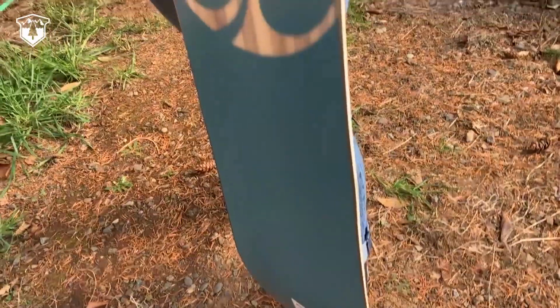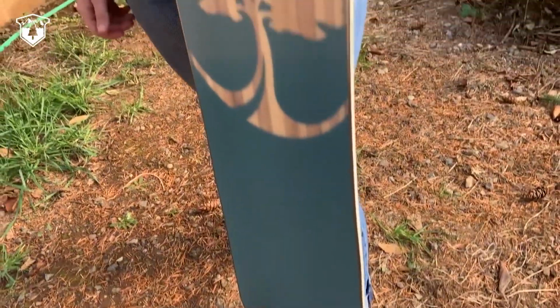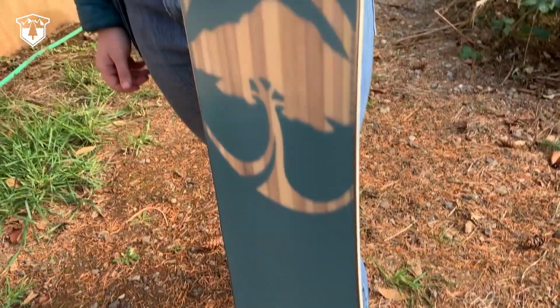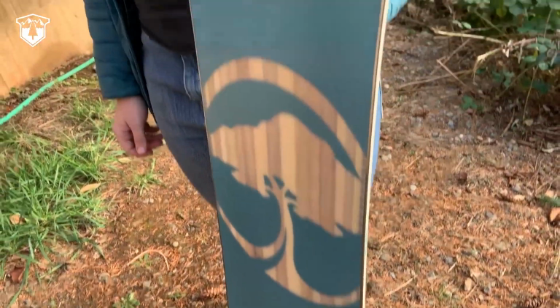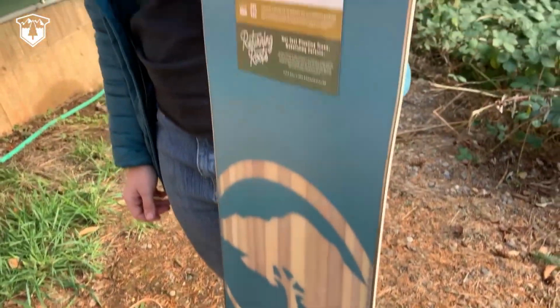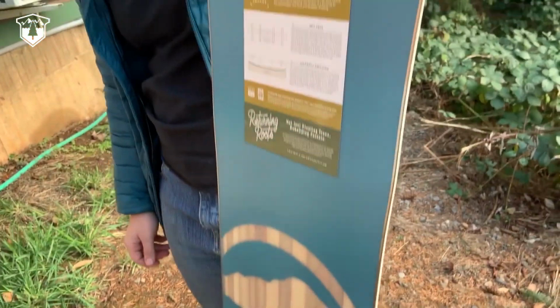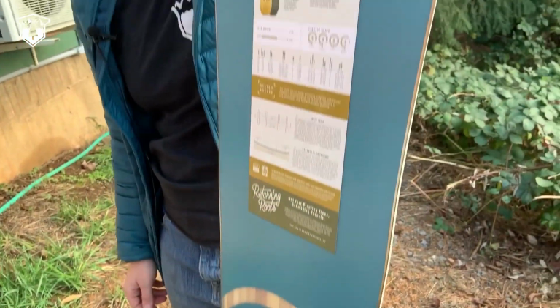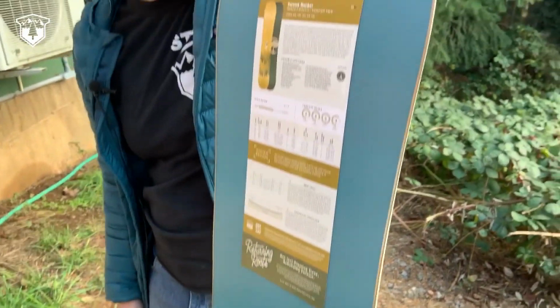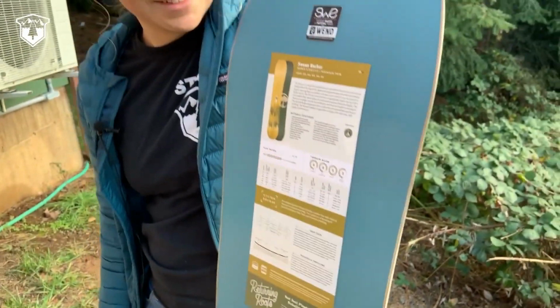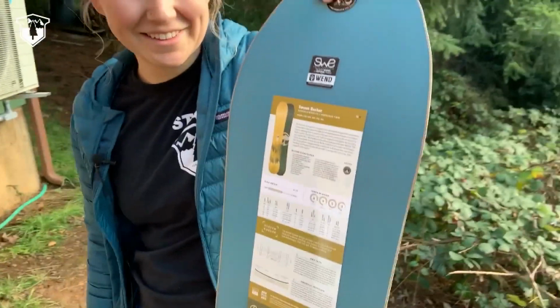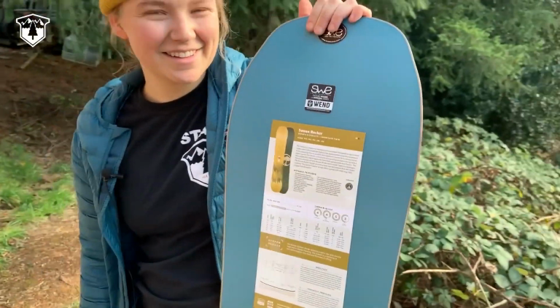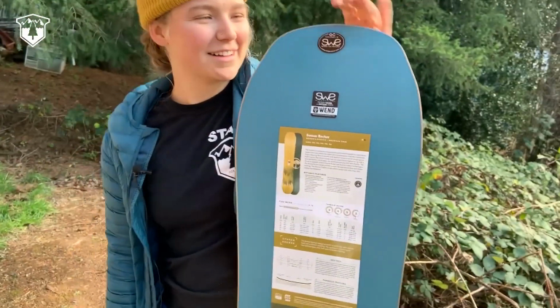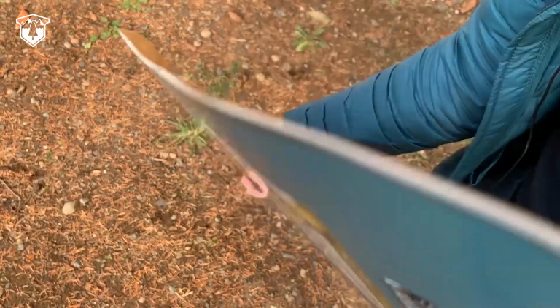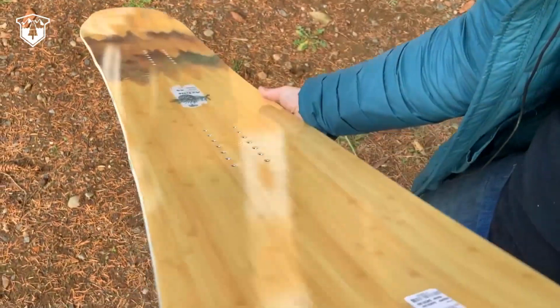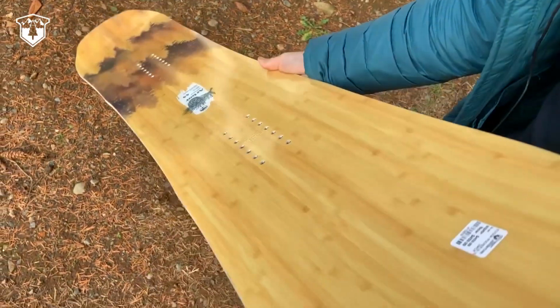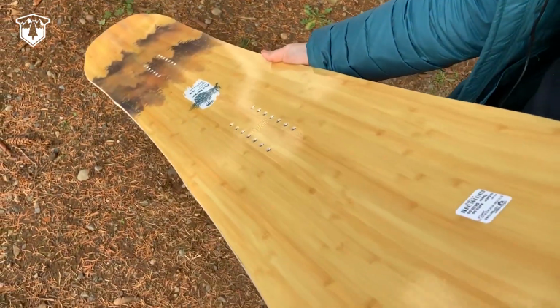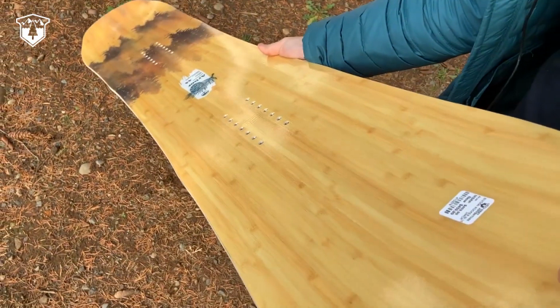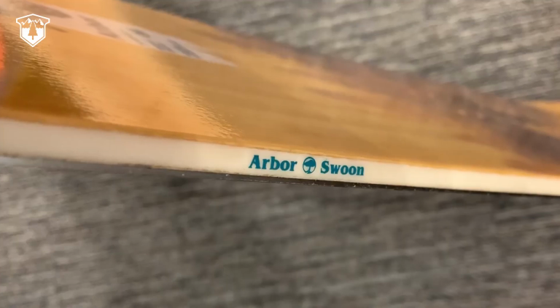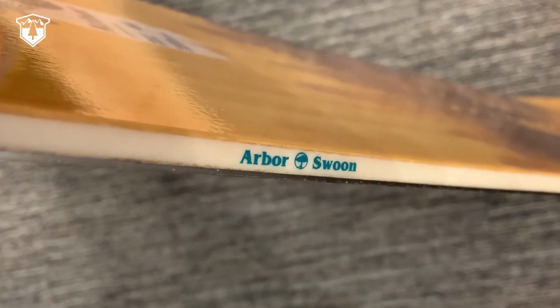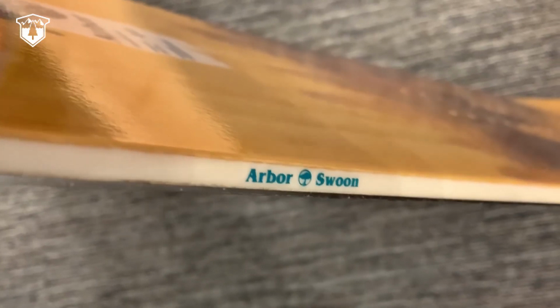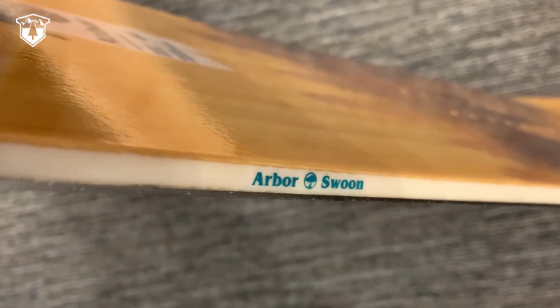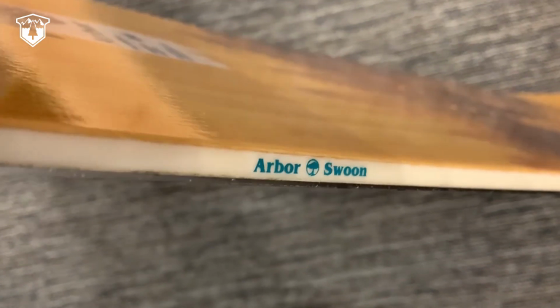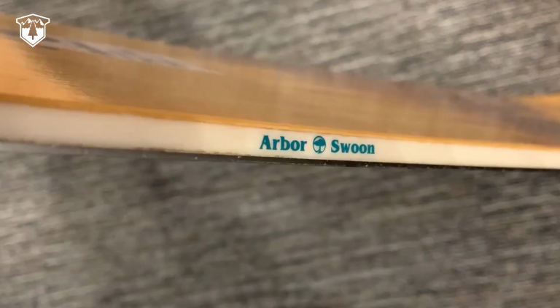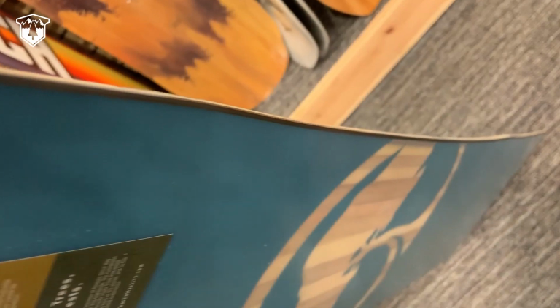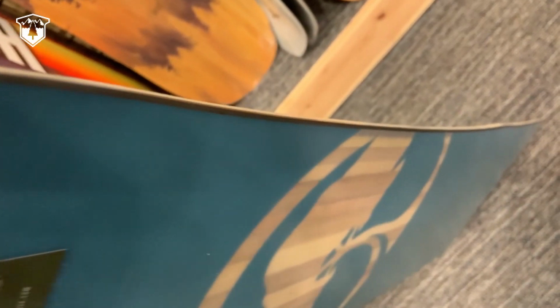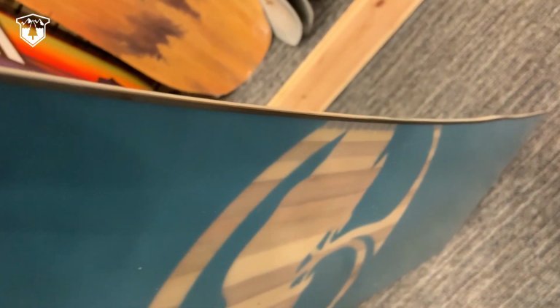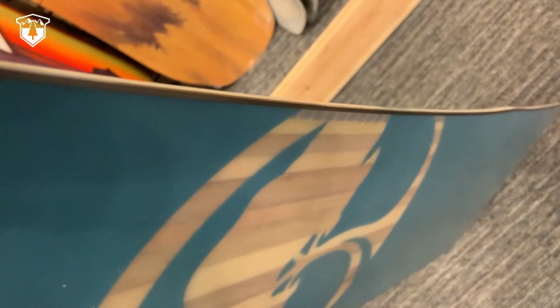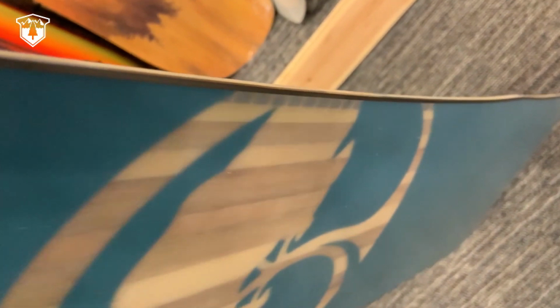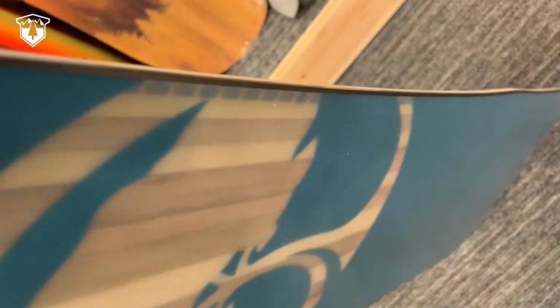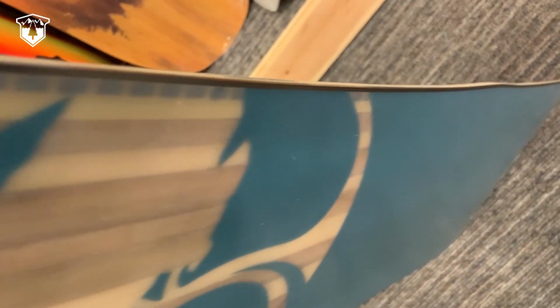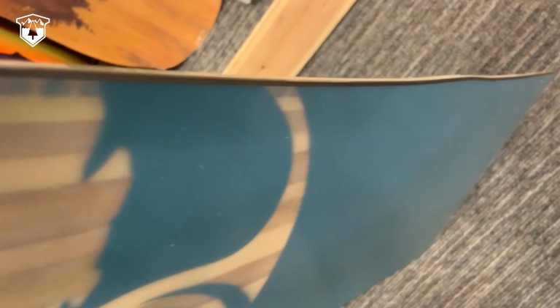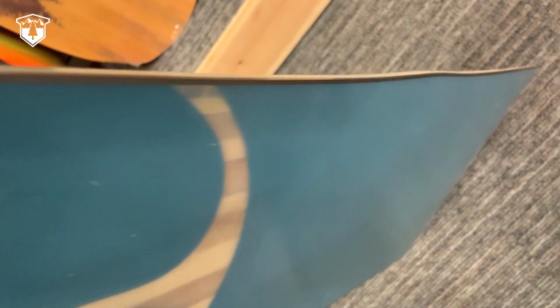The cool thing about Arbor is their EcoStory — they have recycled top sheets as well as recycled bases. They also use recycled edges and environmentally friendly resins.